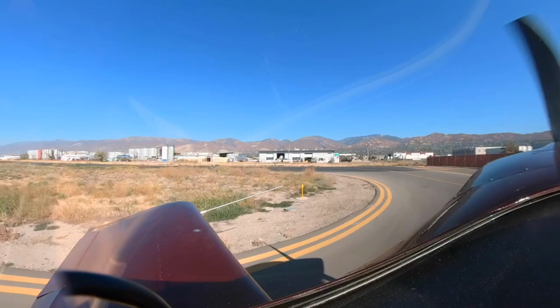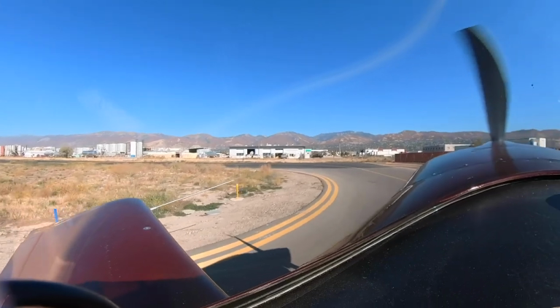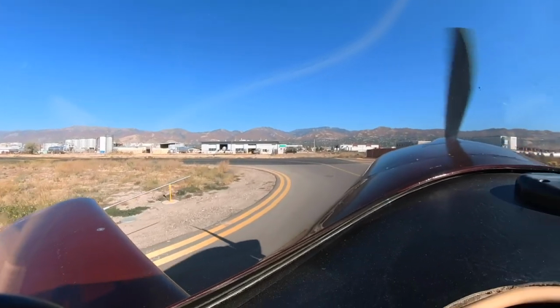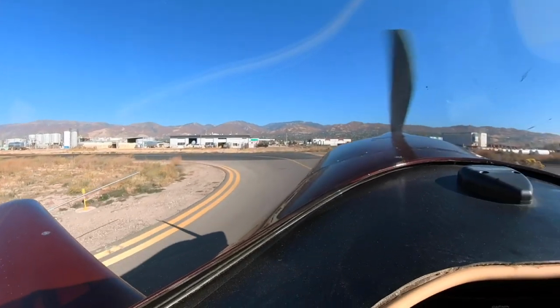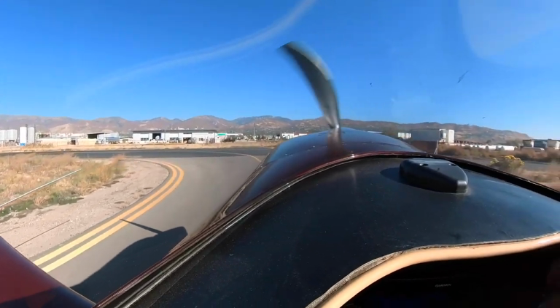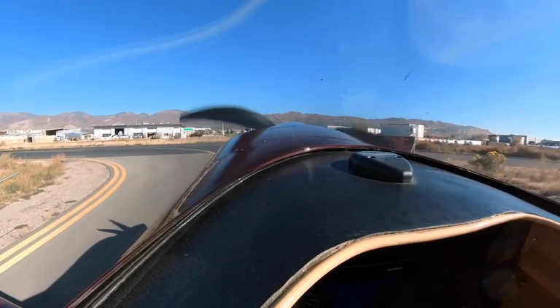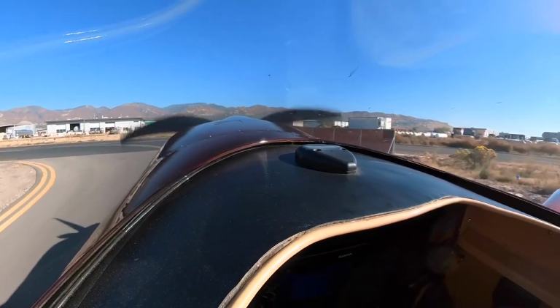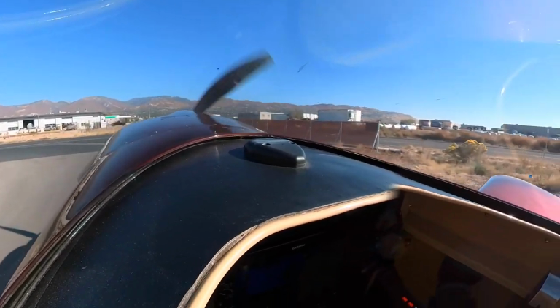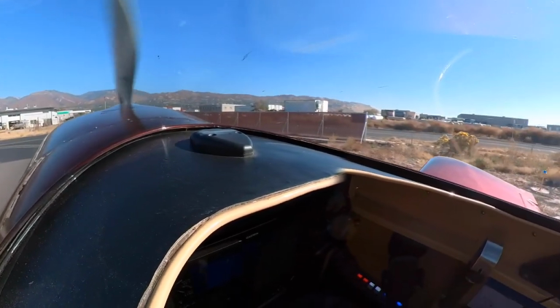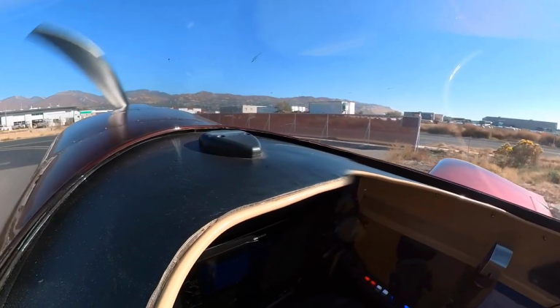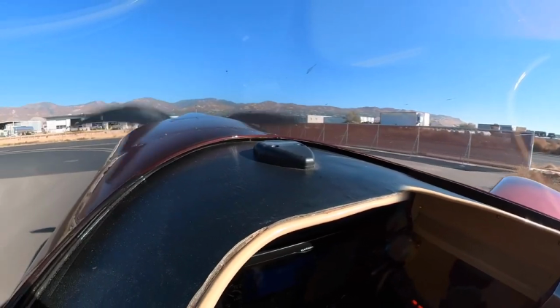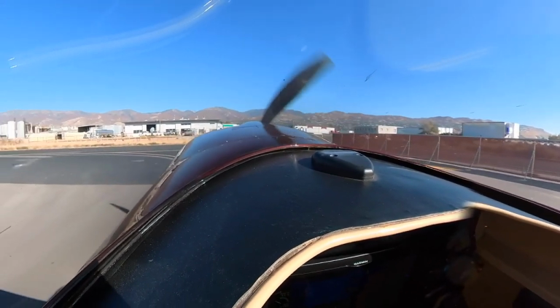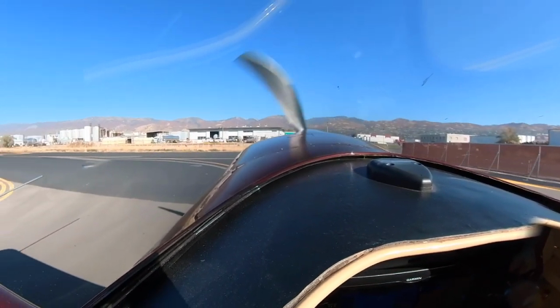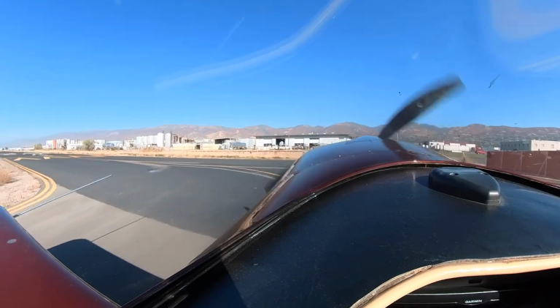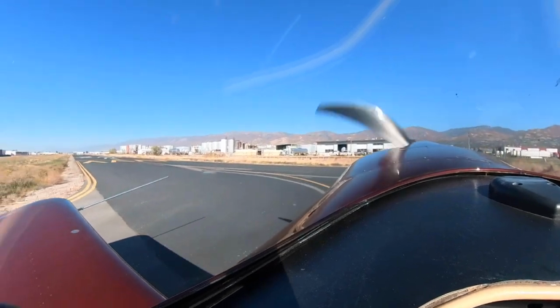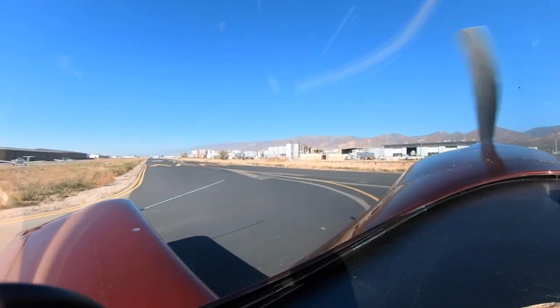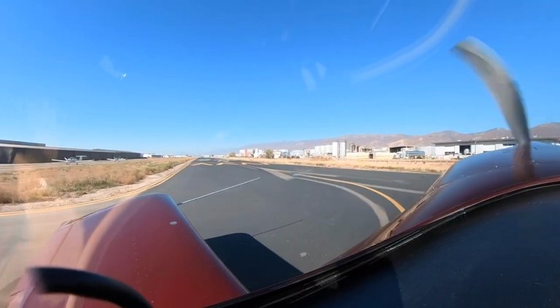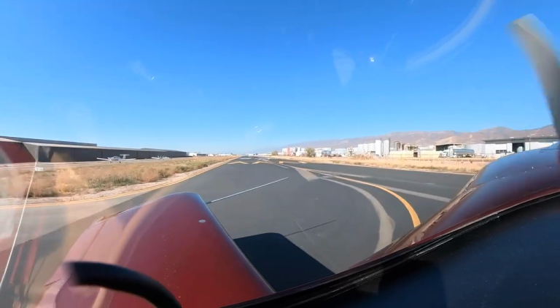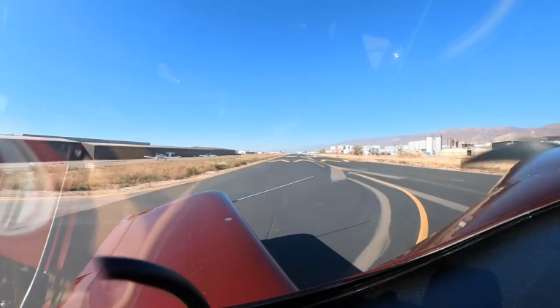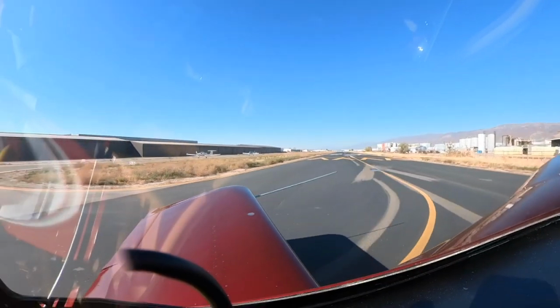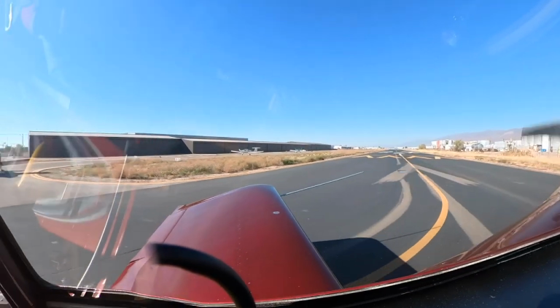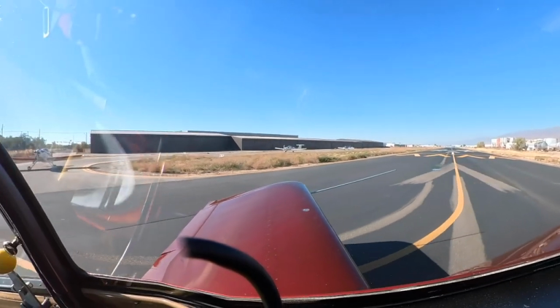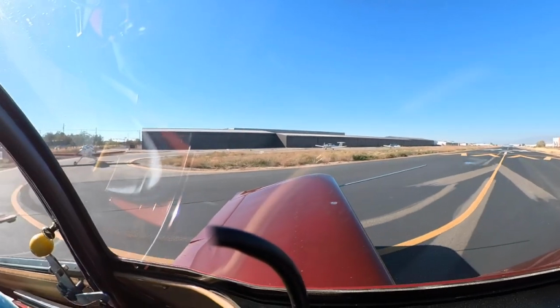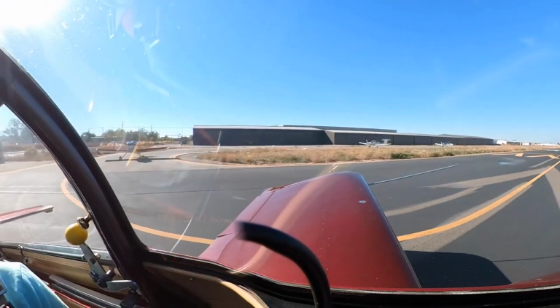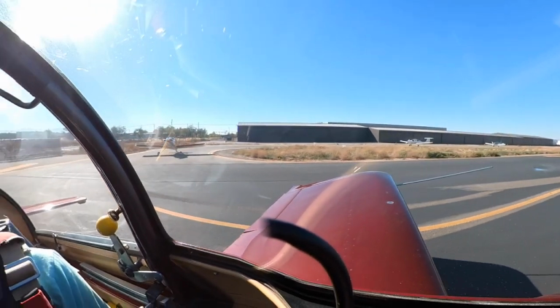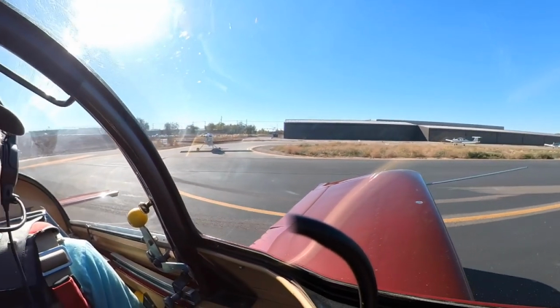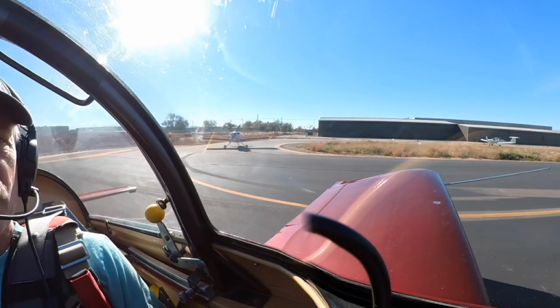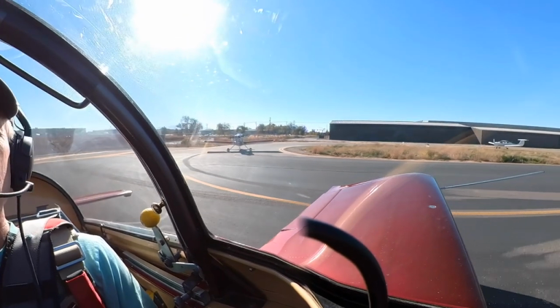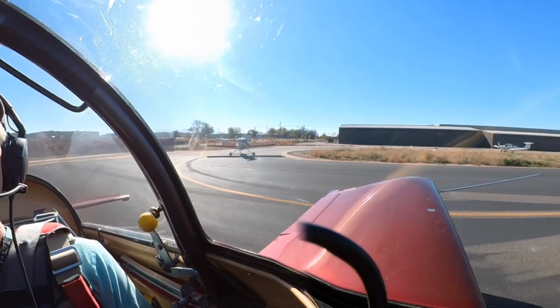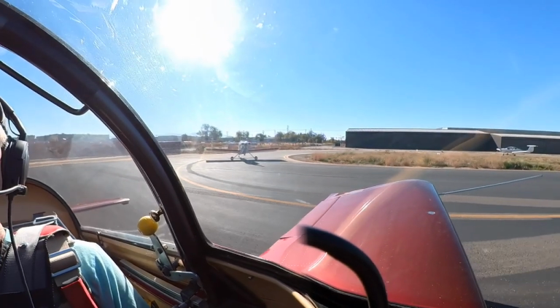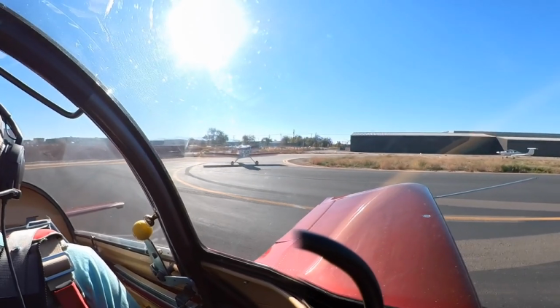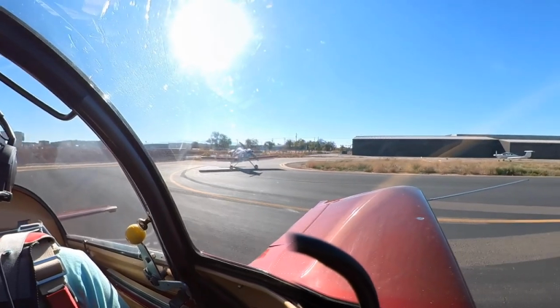Today Joe and I are going to jump over those mountains you see out there to the east of us. Look around and see how the fall colors are holding up. We want to find a good backdrop for a video we're going to do tomorrow of a friend's Risen 915.